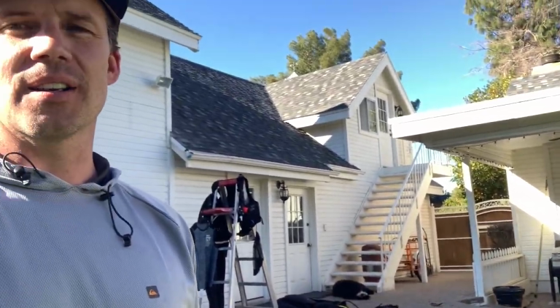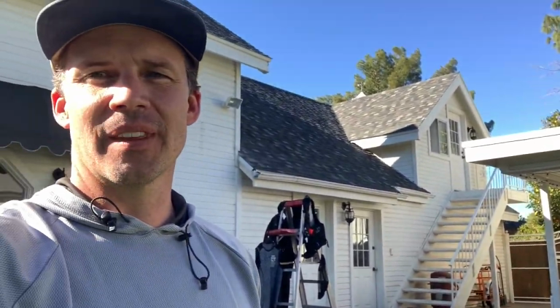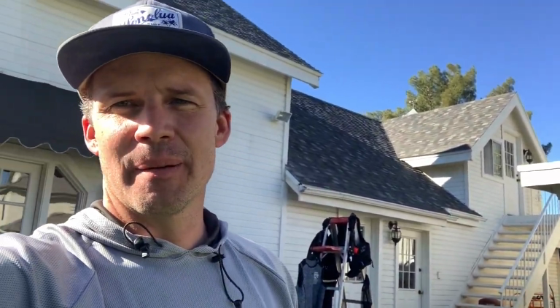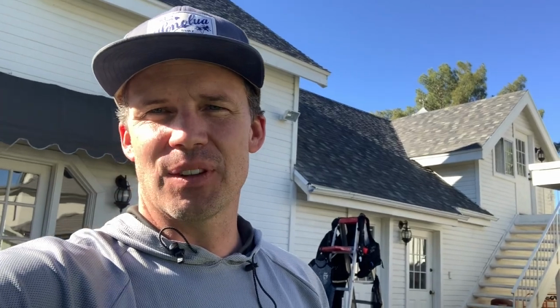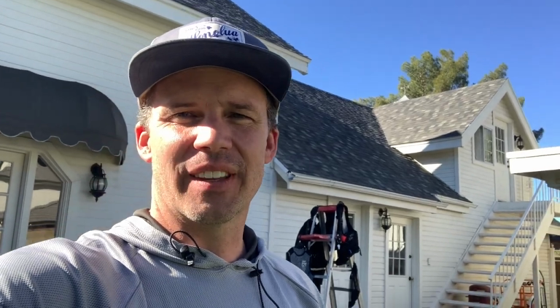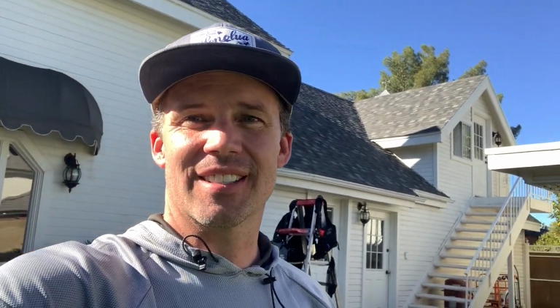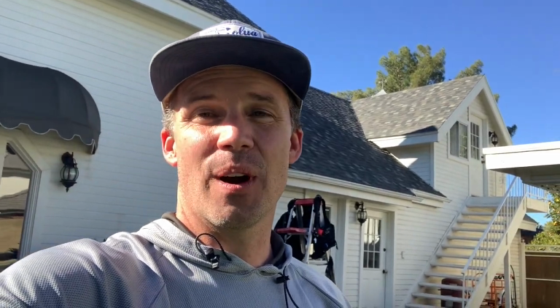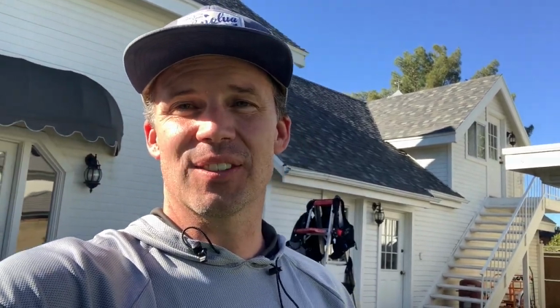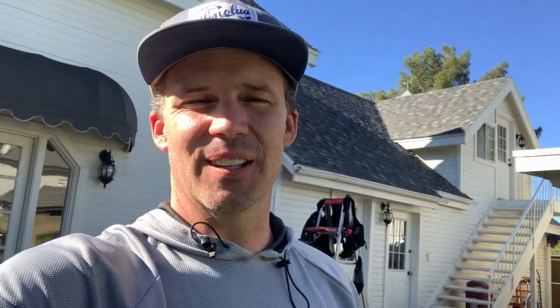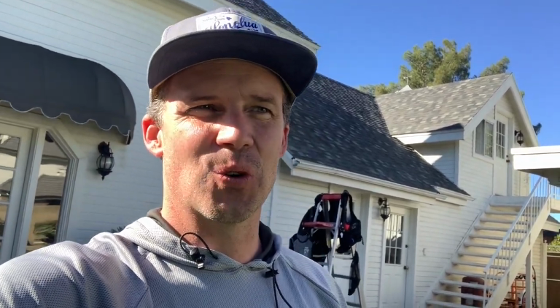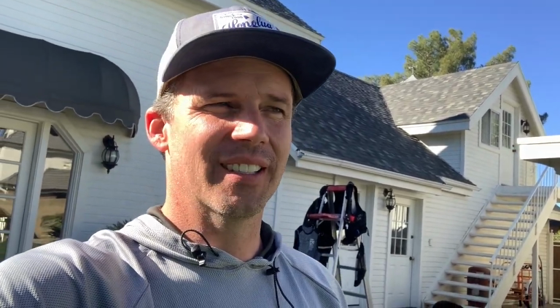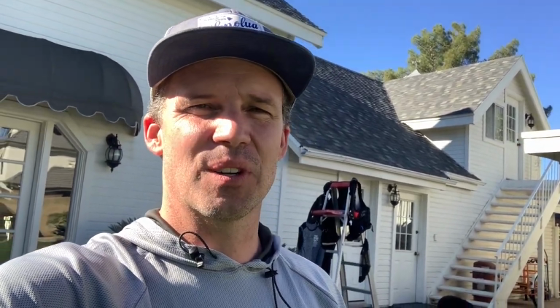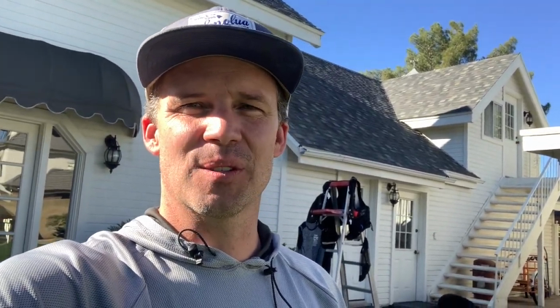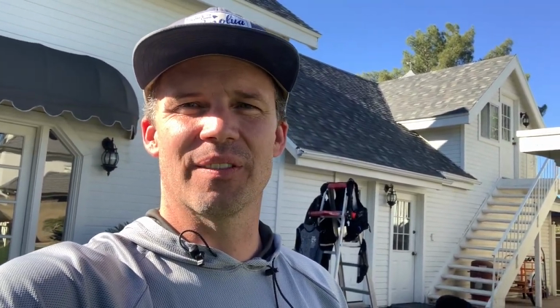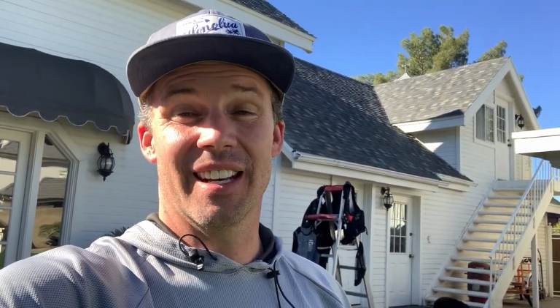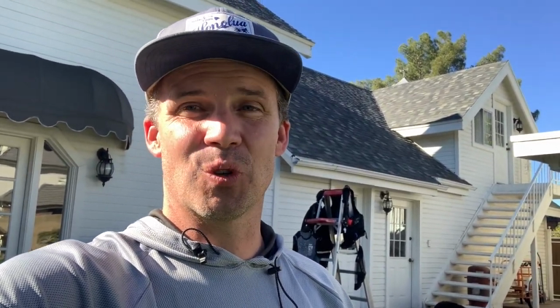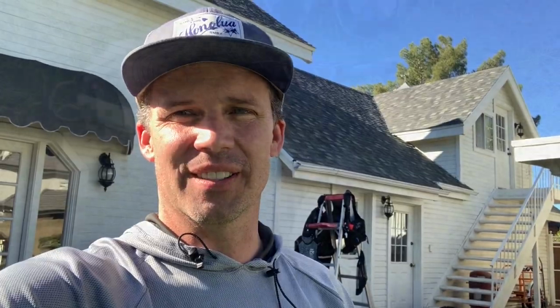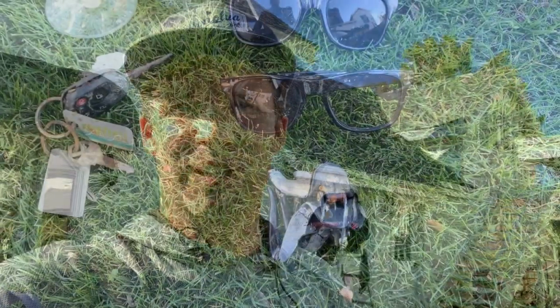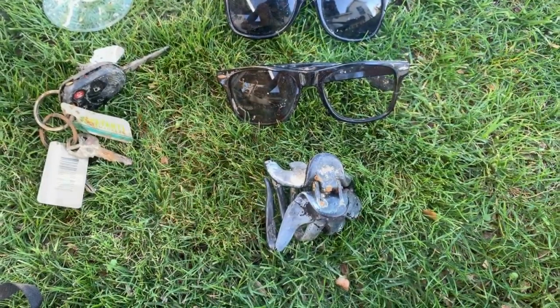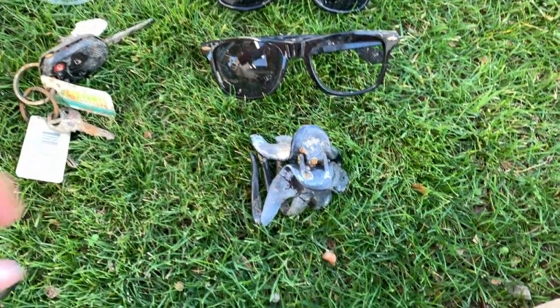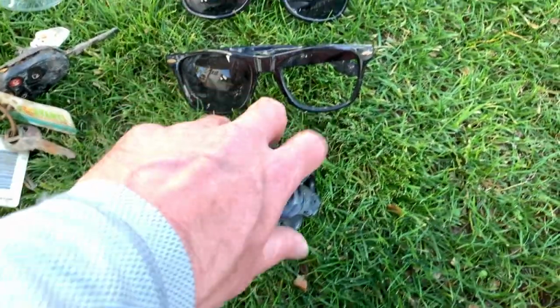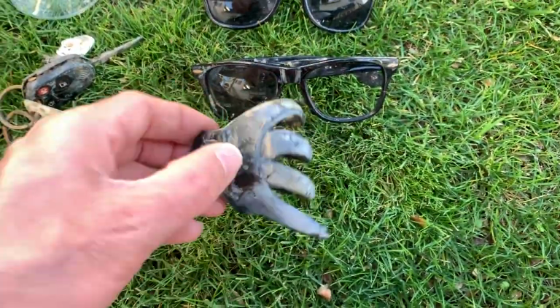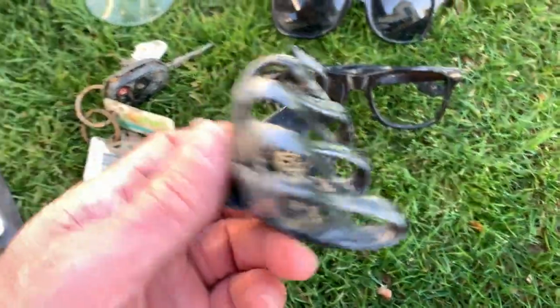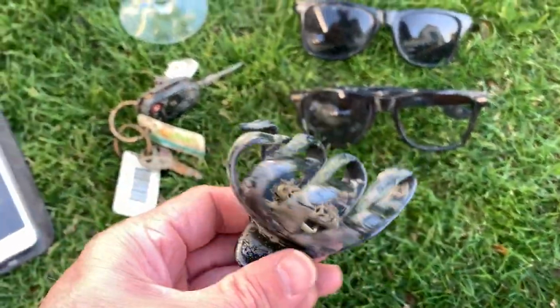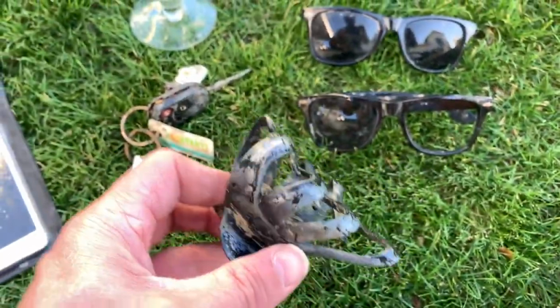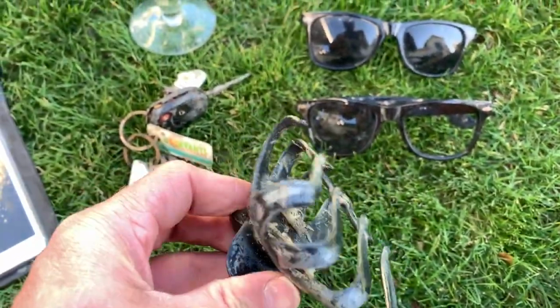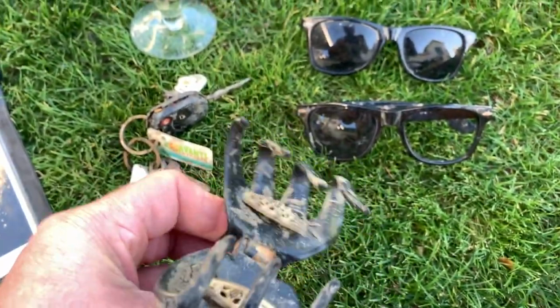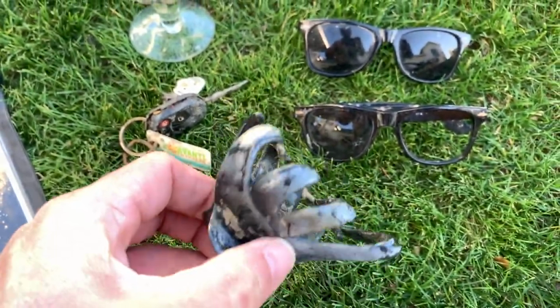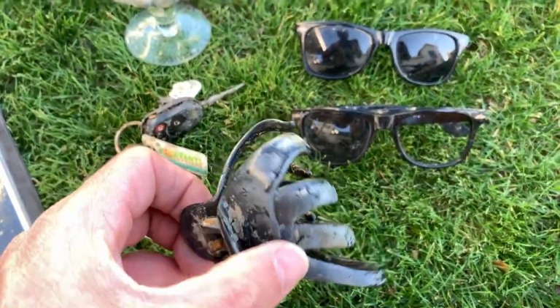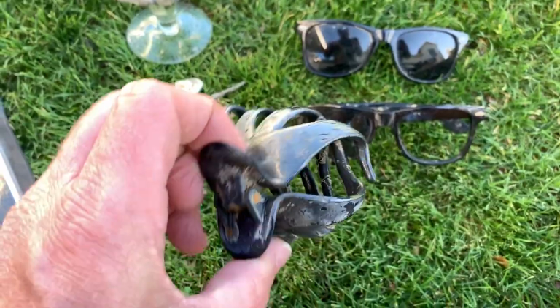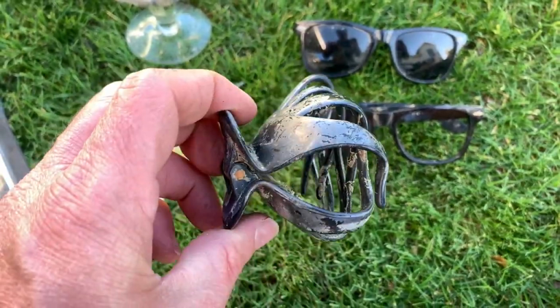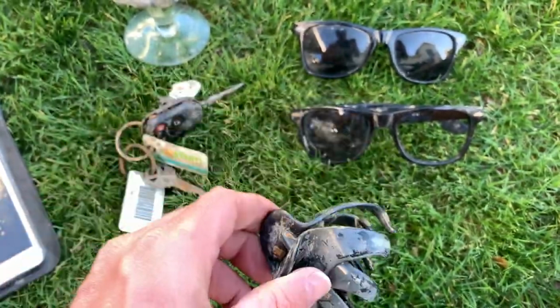It was awesome. But after the certification I said, let's go and see if we can find some stuff. And here's some cool things that we found. I found this hair clip — second one I found in the same place, so someone's losing them there.